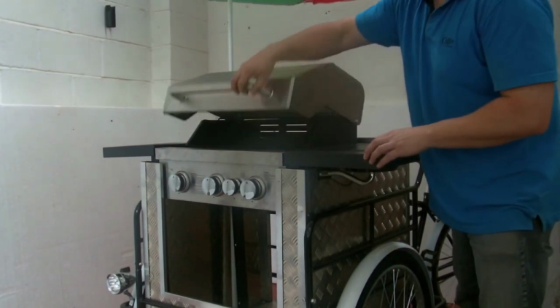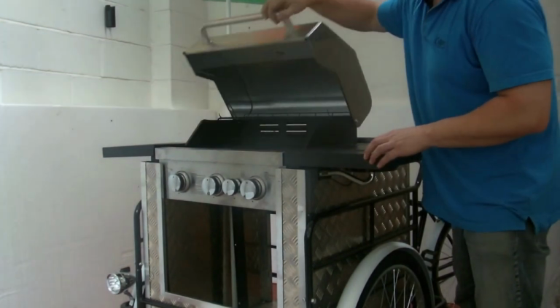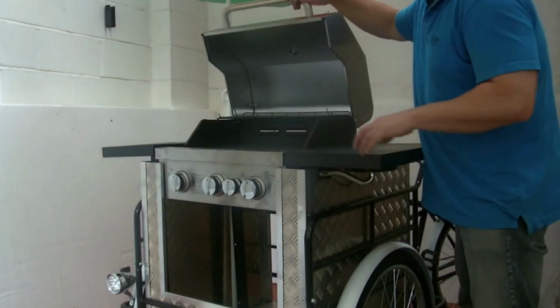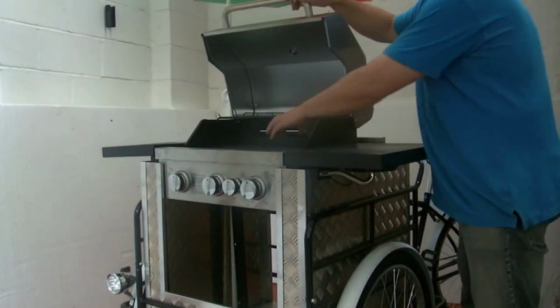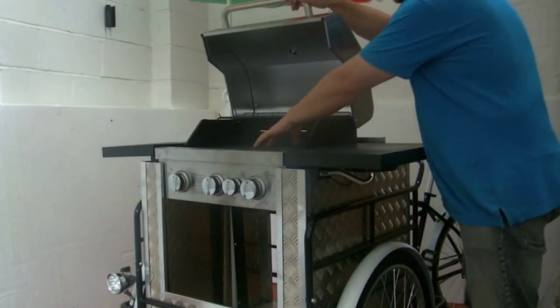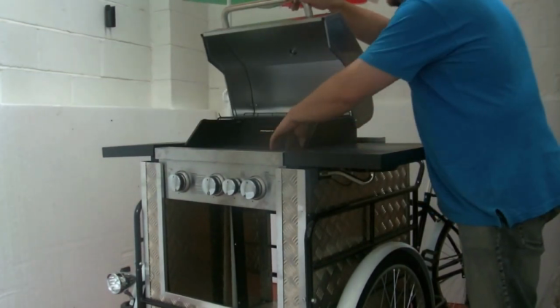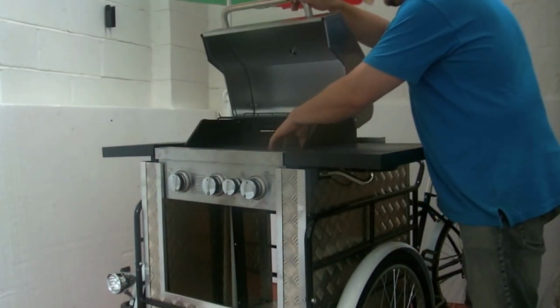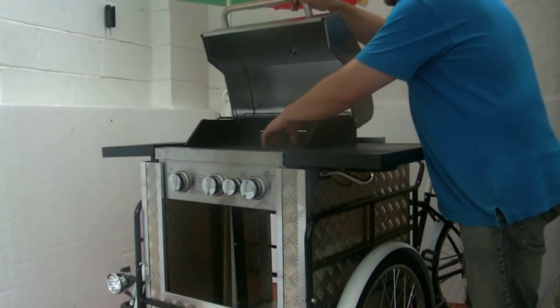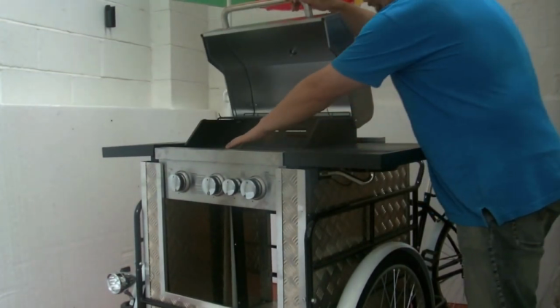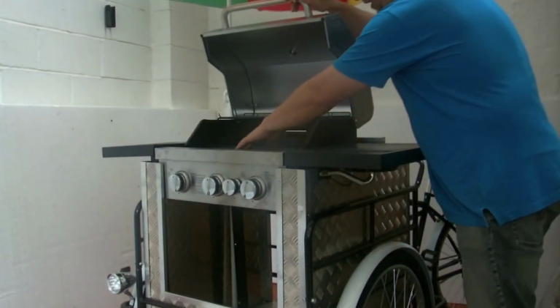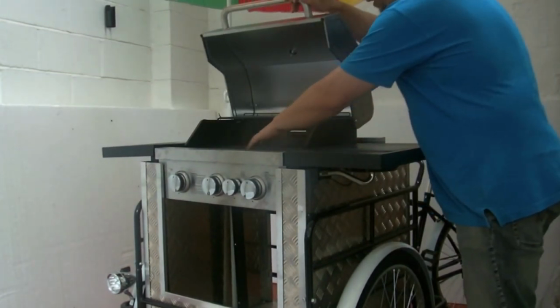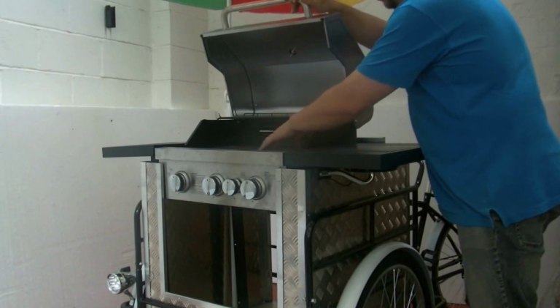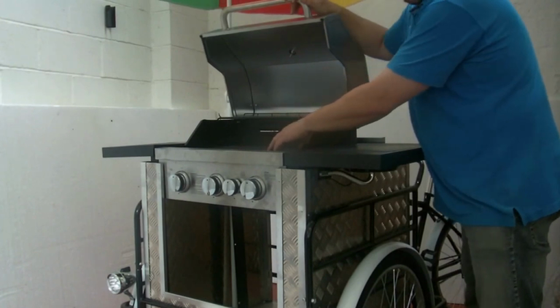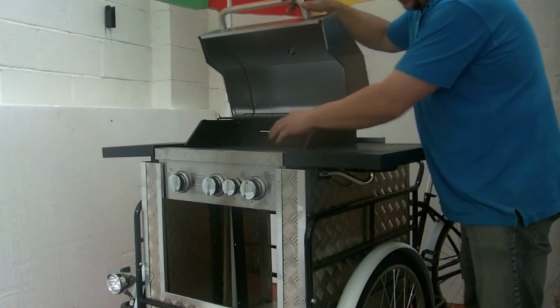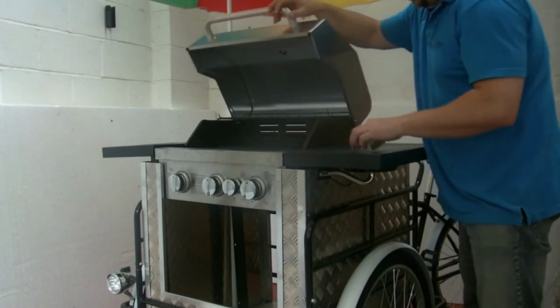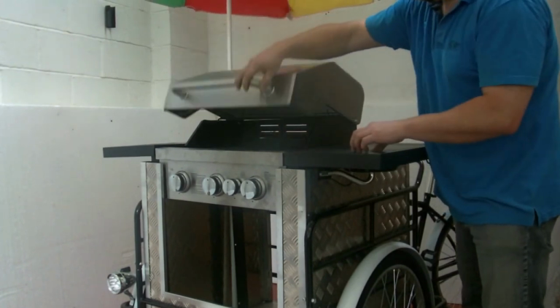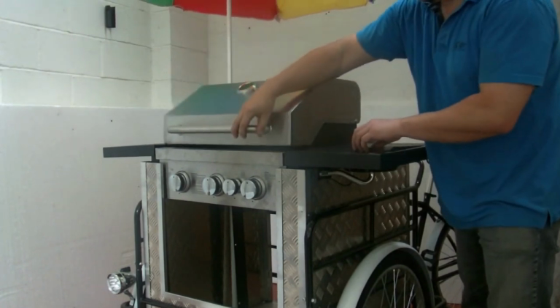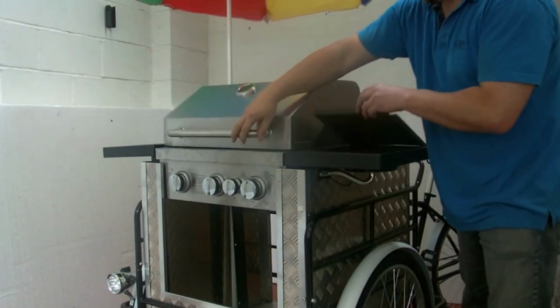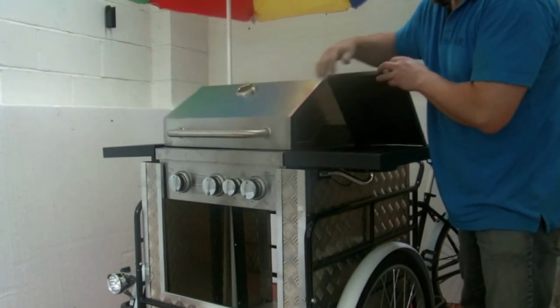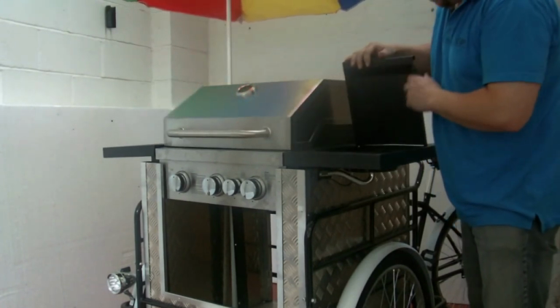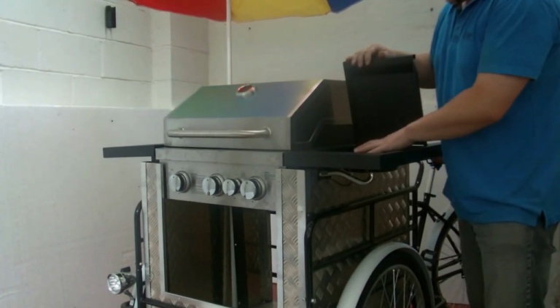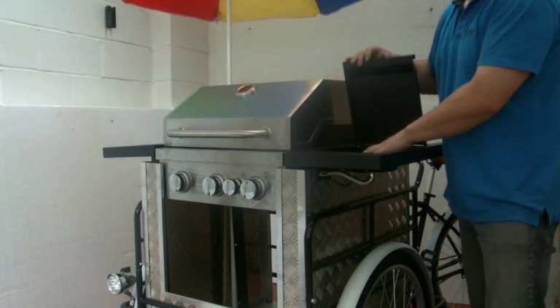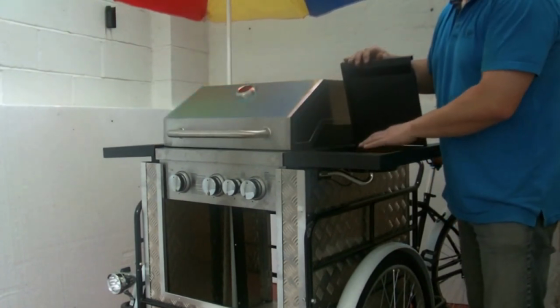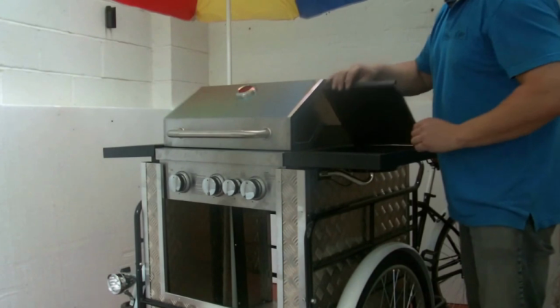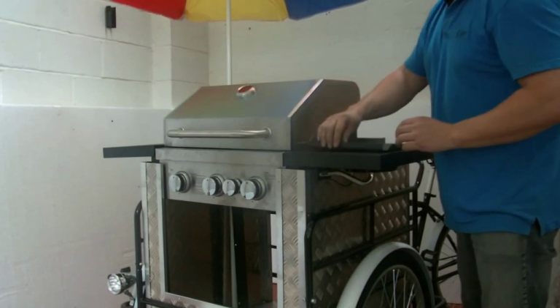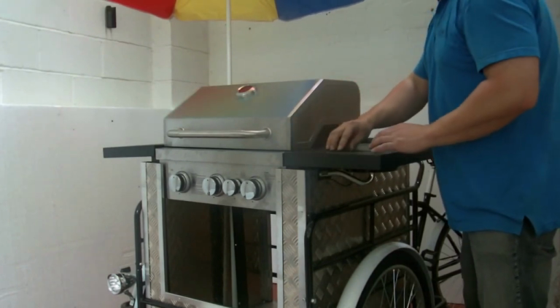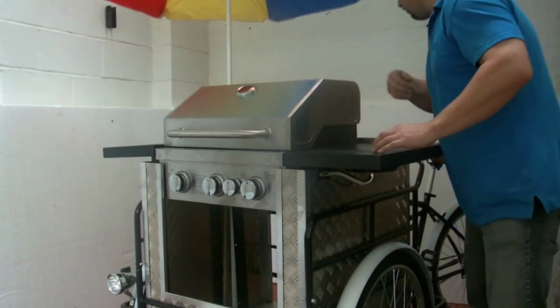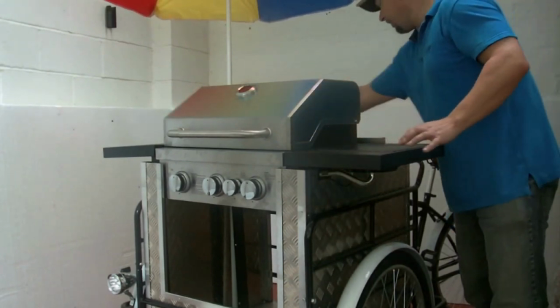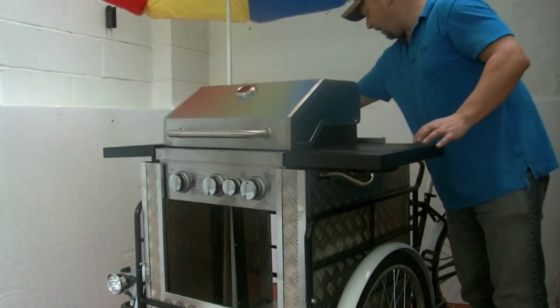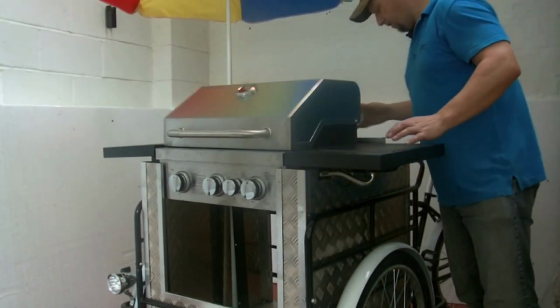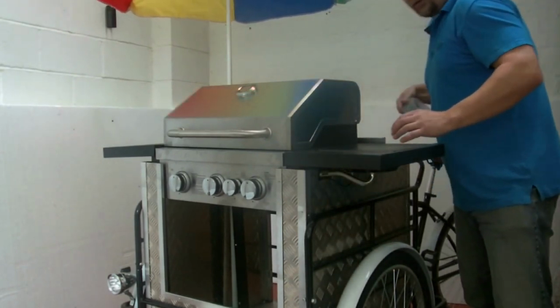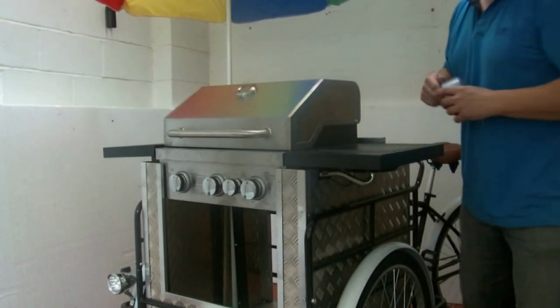On the main barbecue we have a grill area and we also have a hot plate, and we have a separate area here. There's a small sink at the back which I'll show you now.